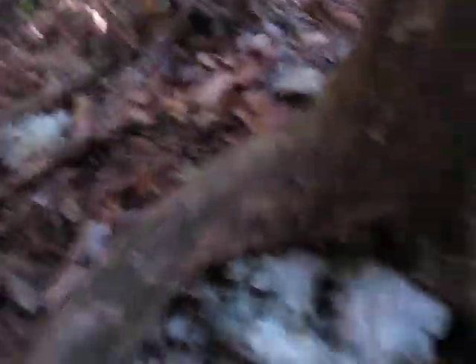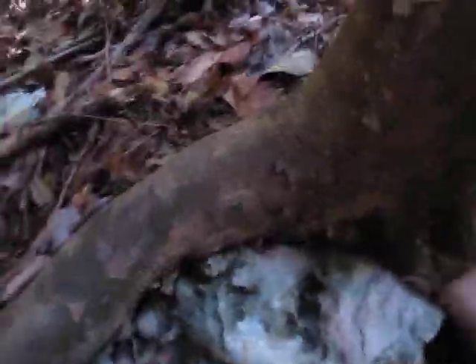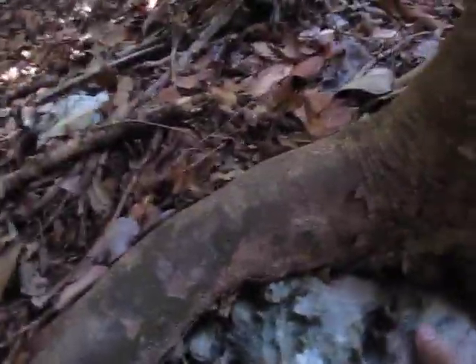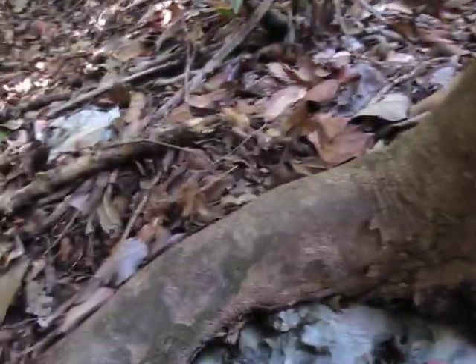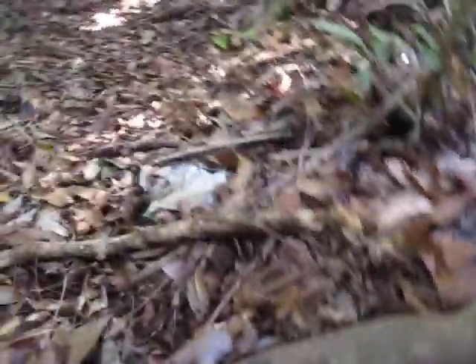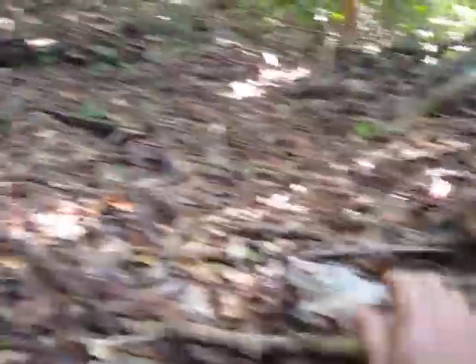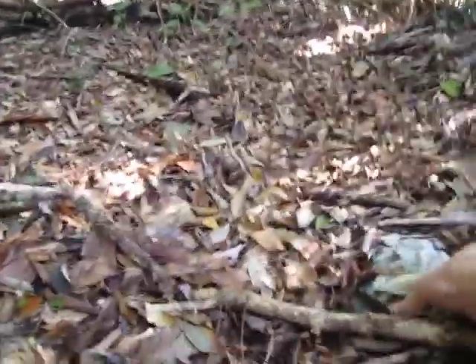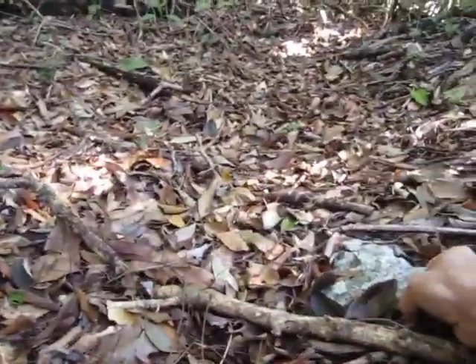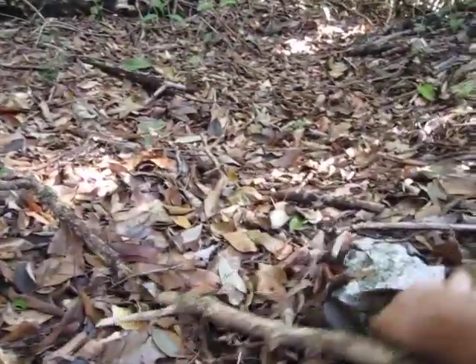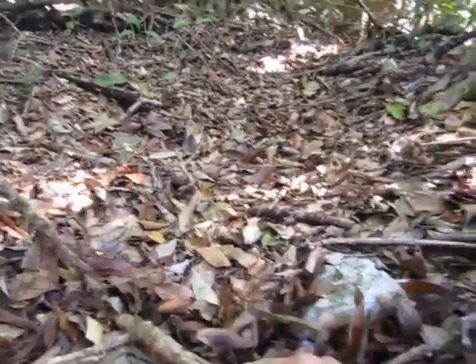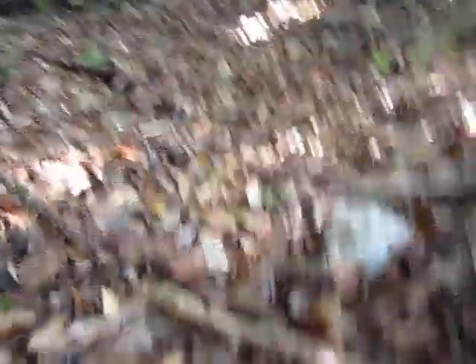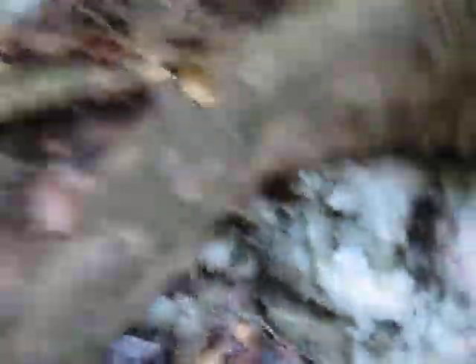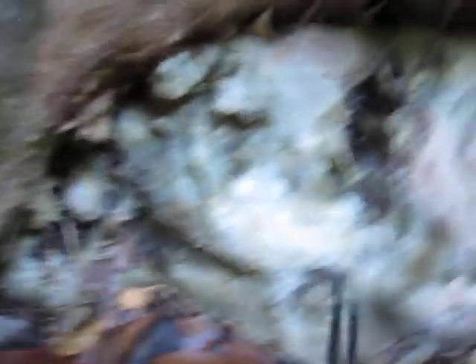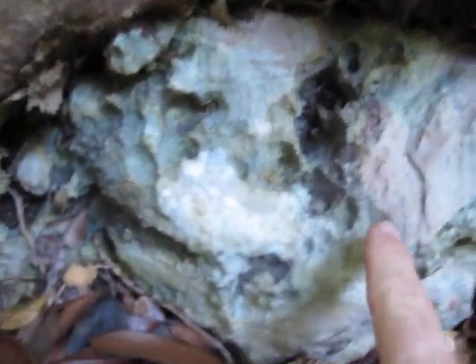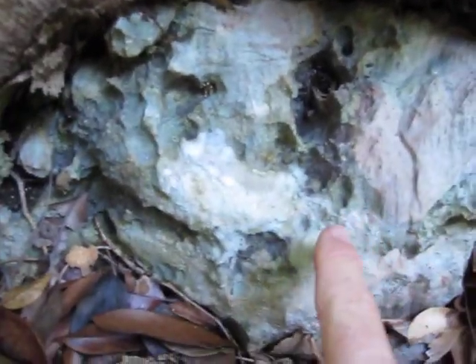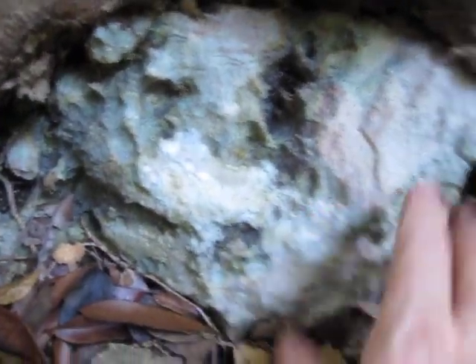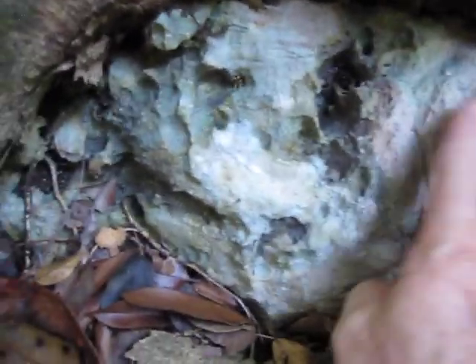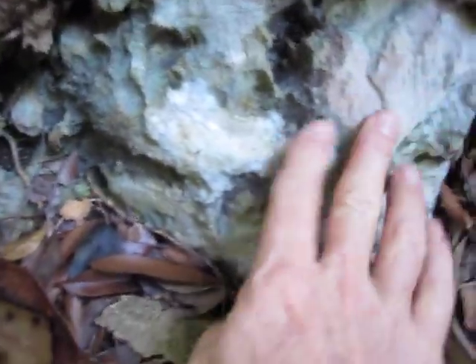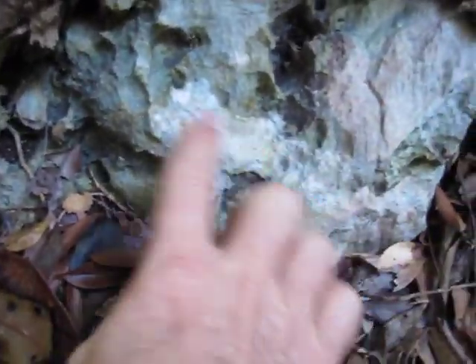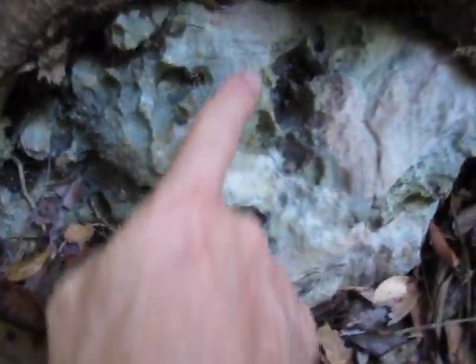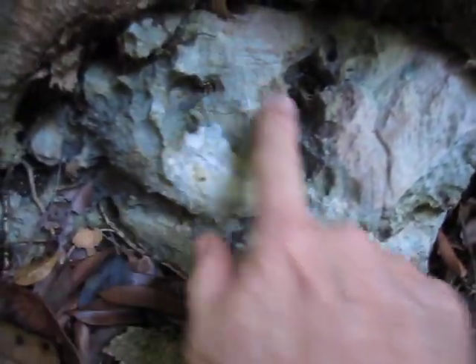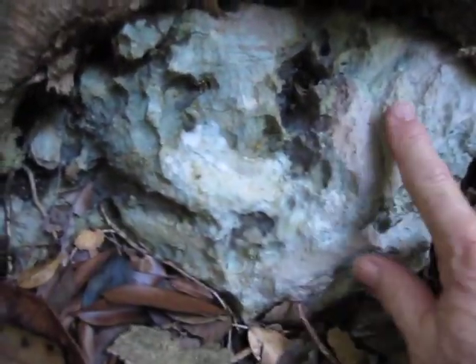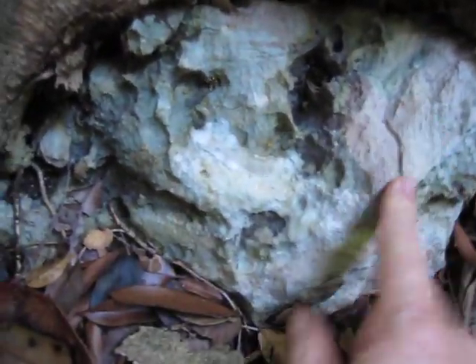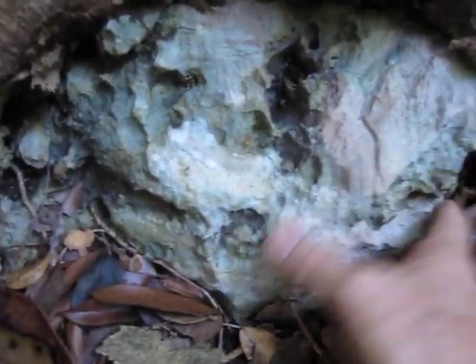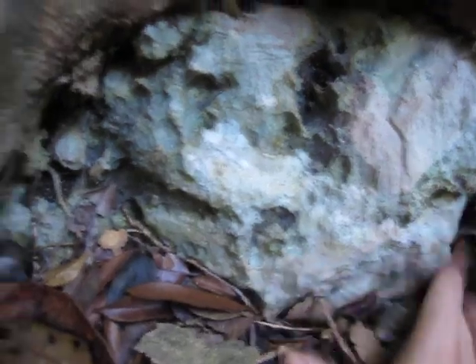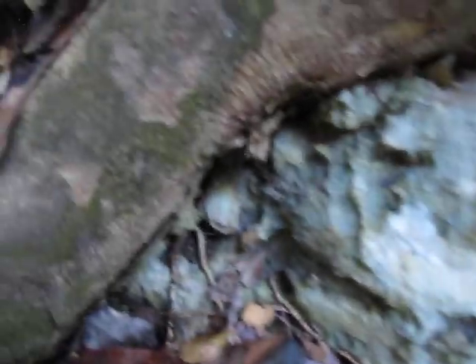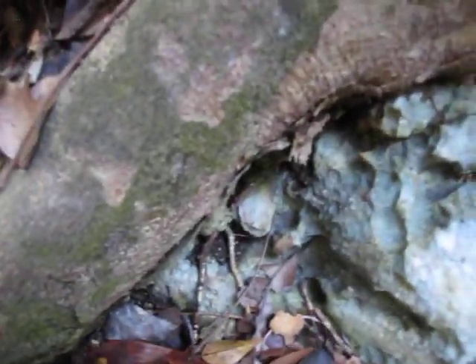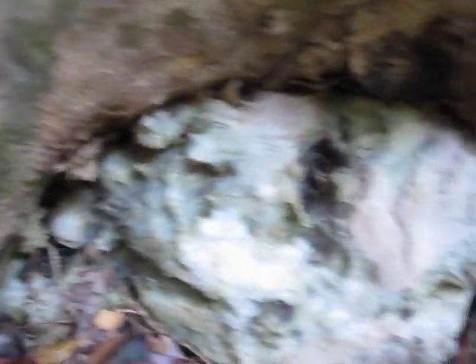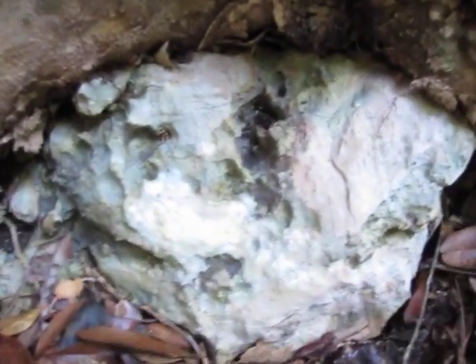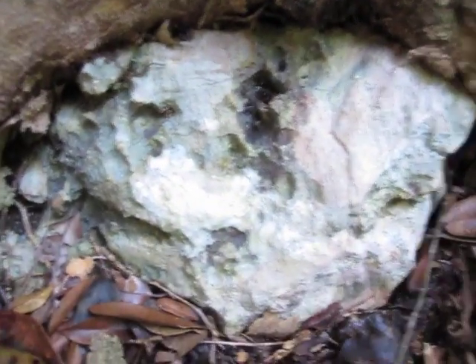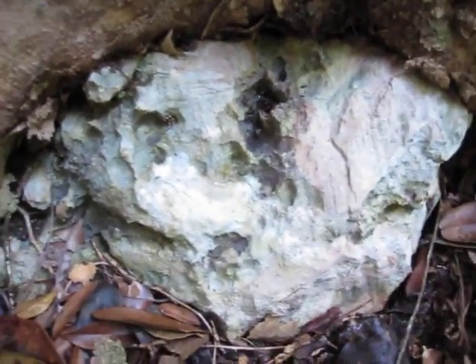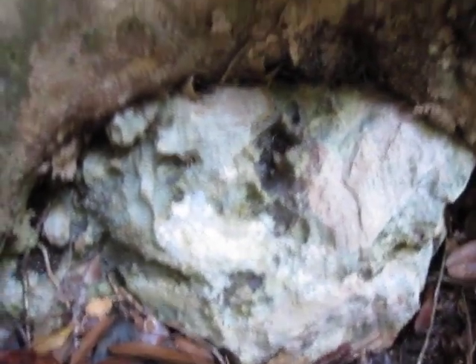Look at this beautiful wall. I guess this is some sort of limestone. That is a beautiful rock.